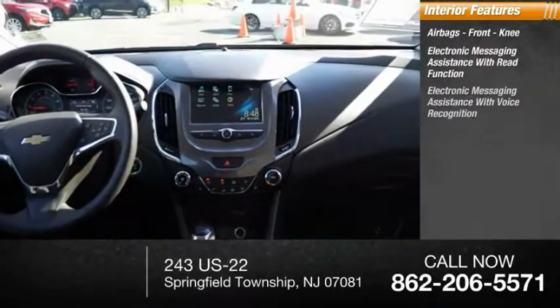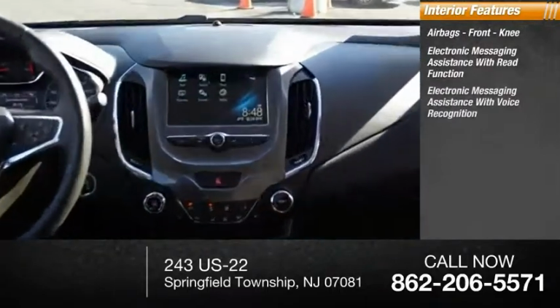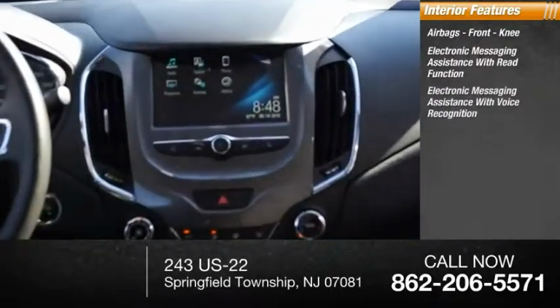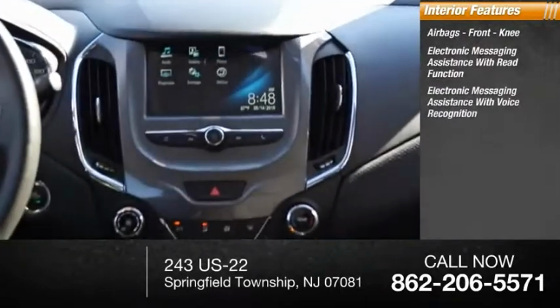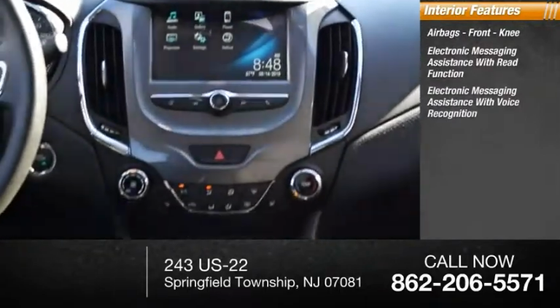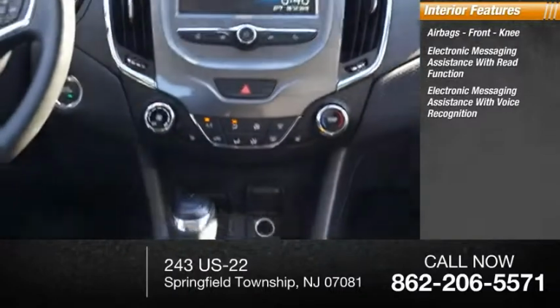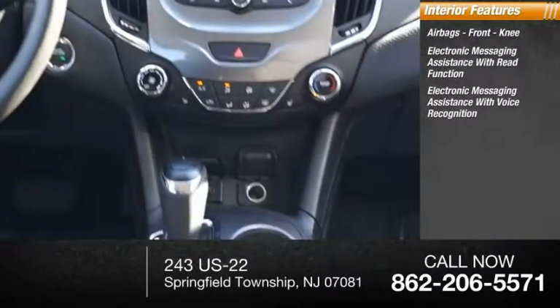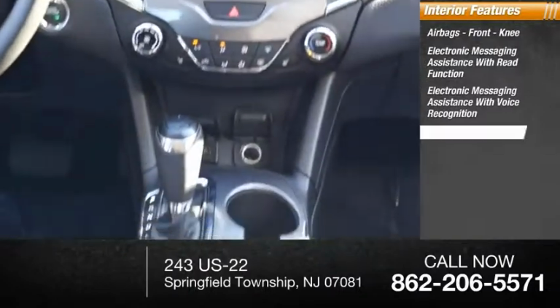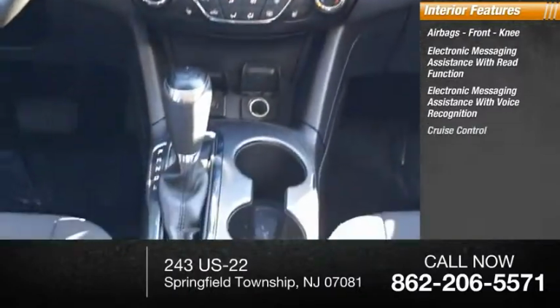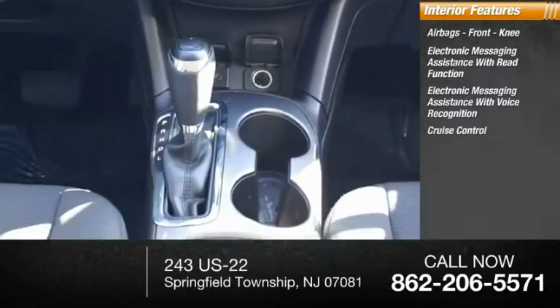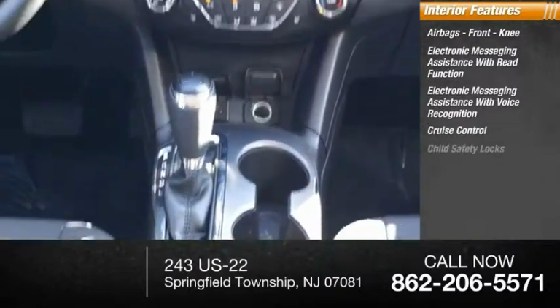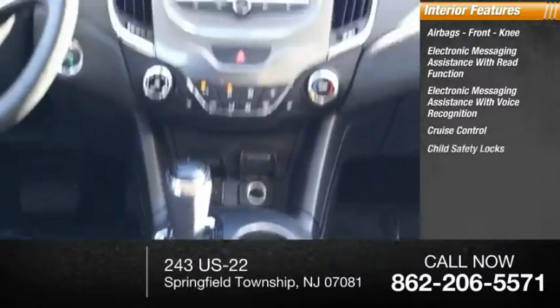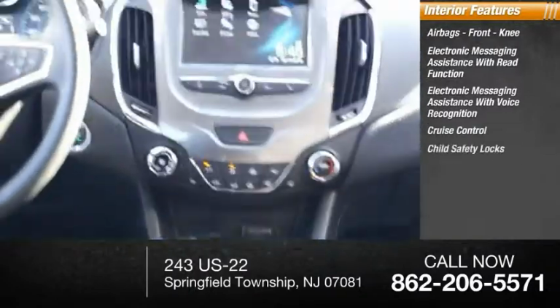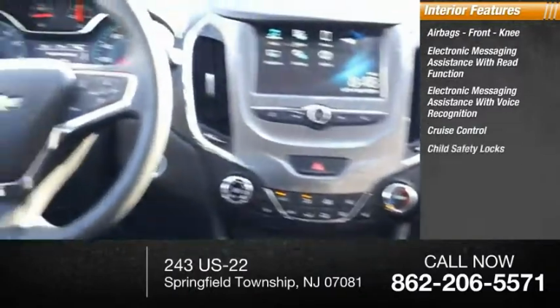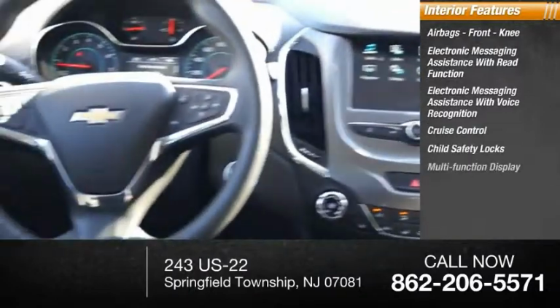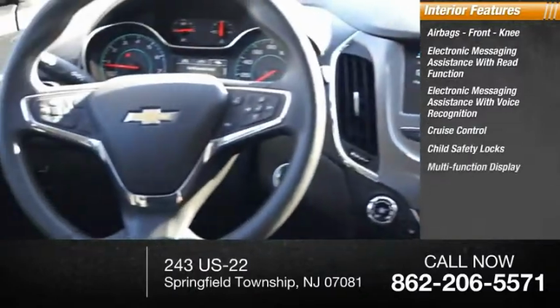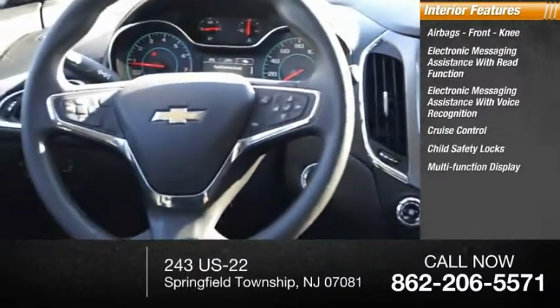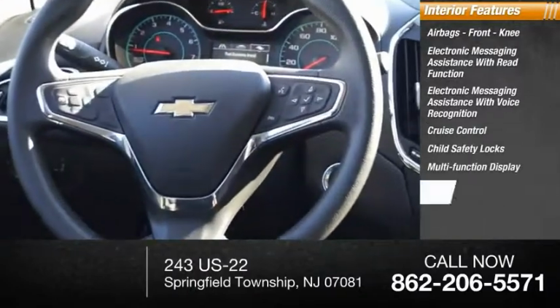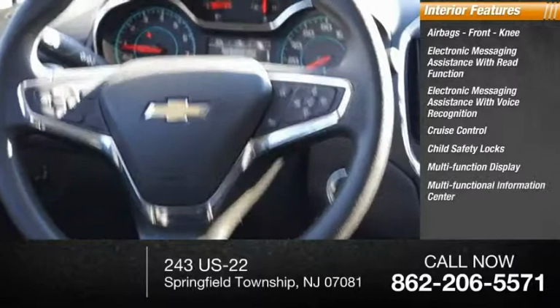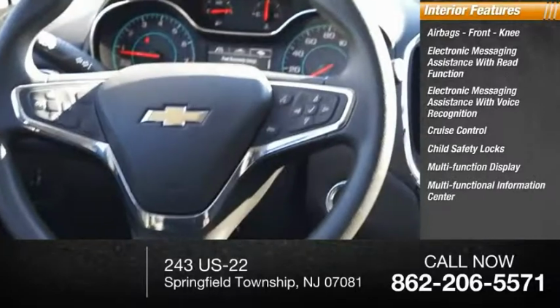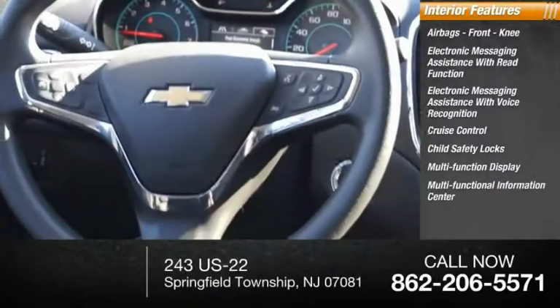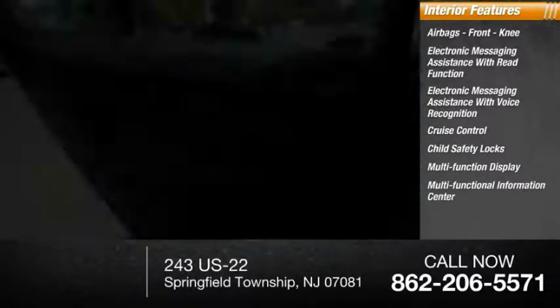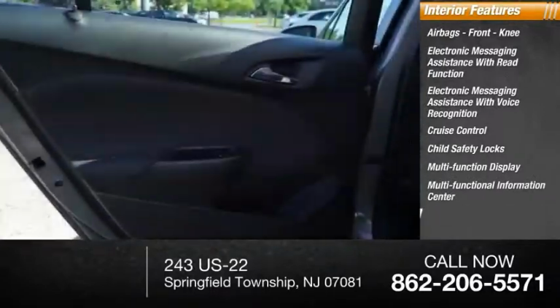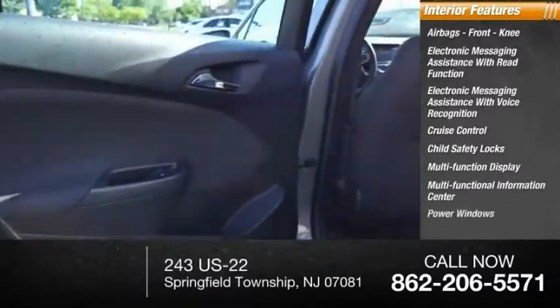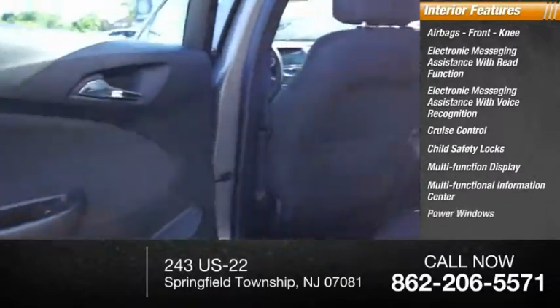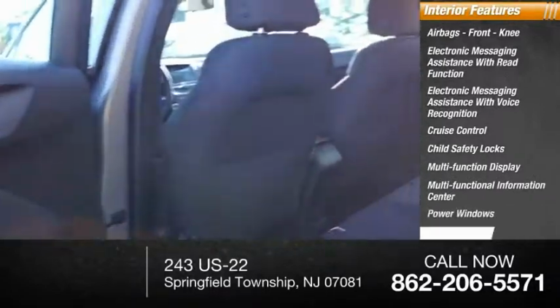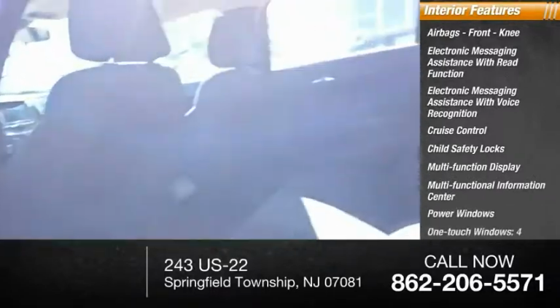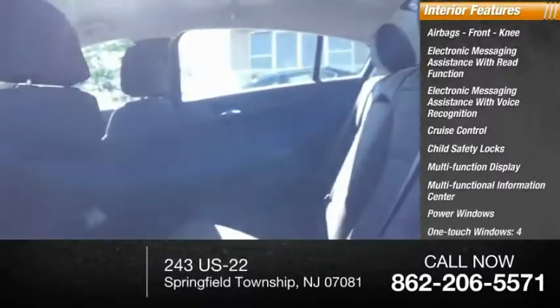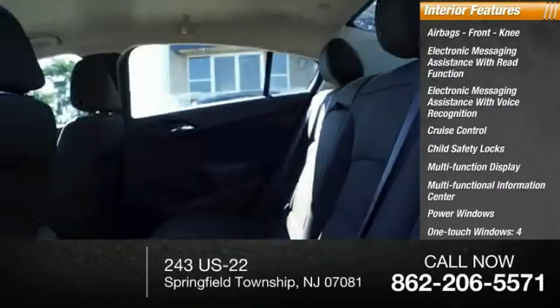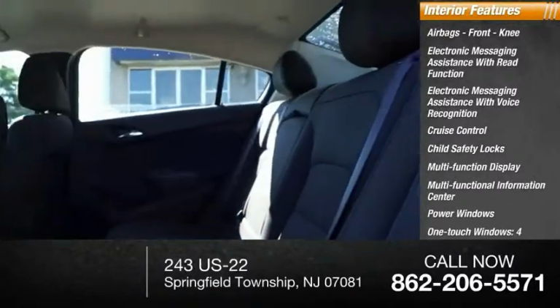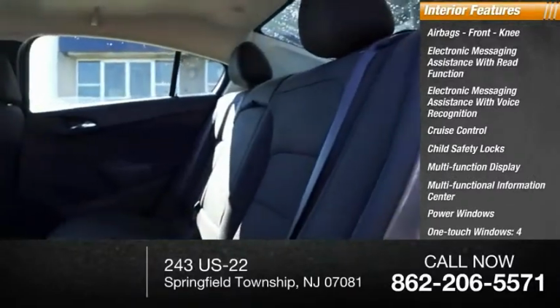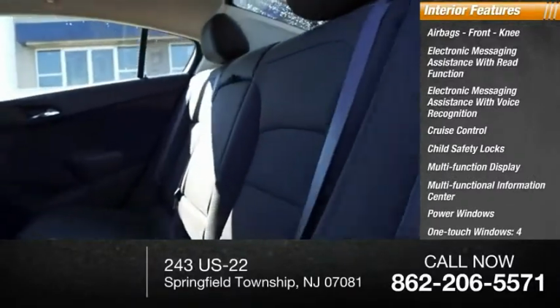Electronic messaging assistance with voice recognition, cruise control, child safety locks, multifunction display, multifunctional information center, power windows, one touch windows — four — and power steering.